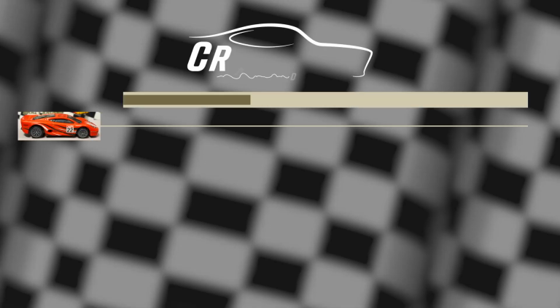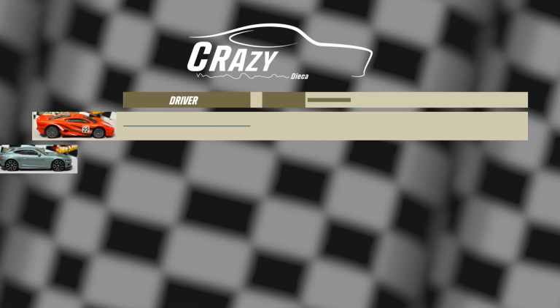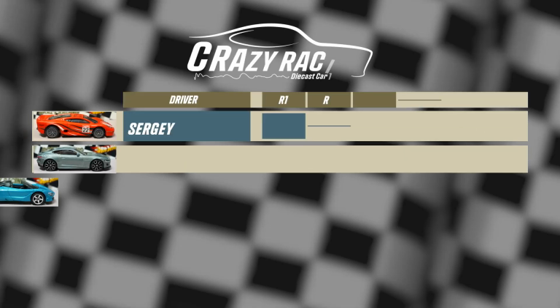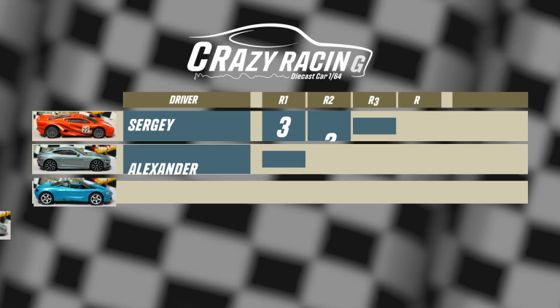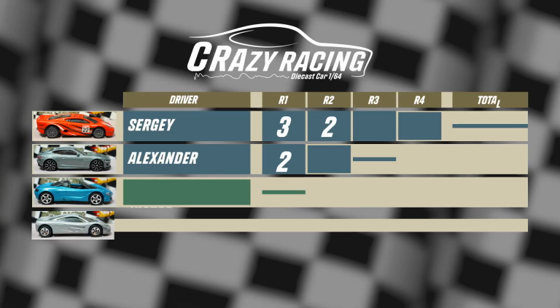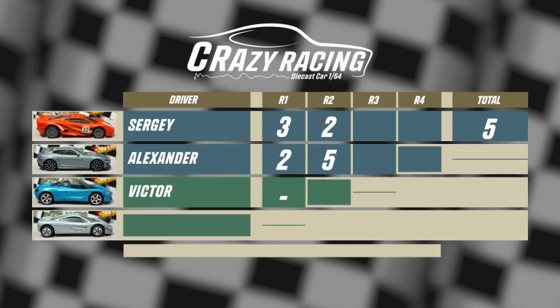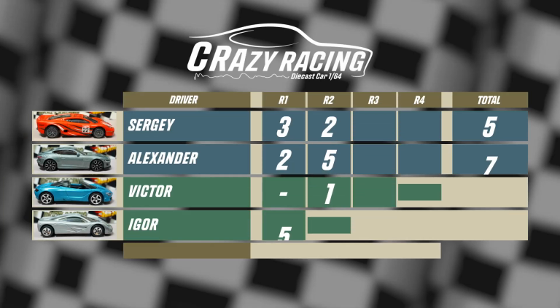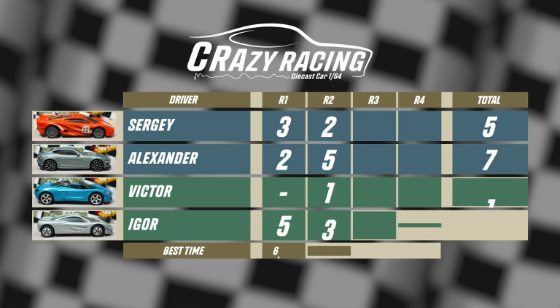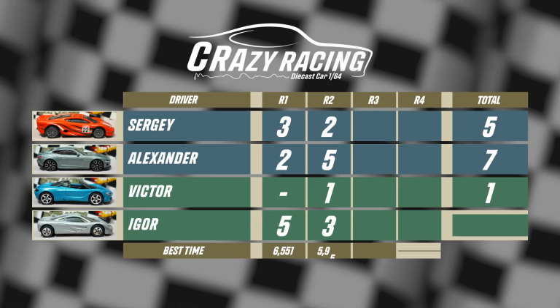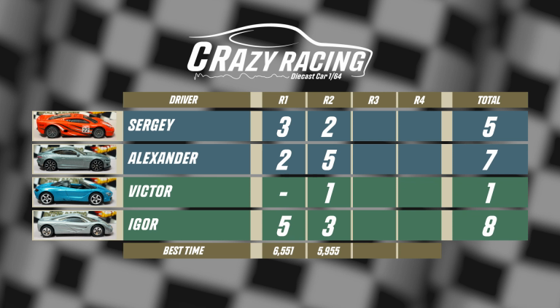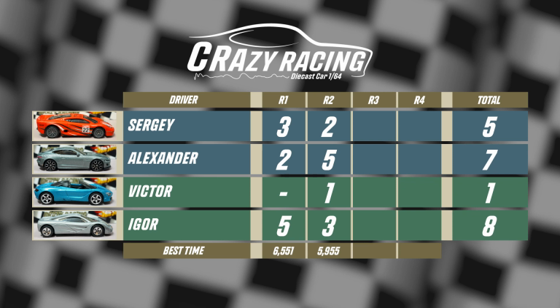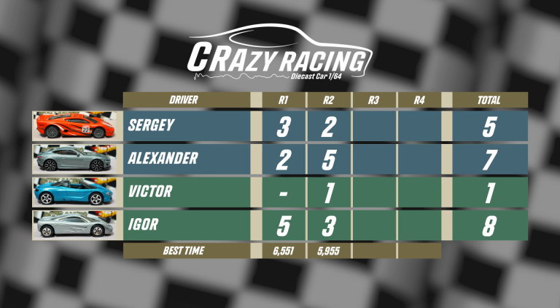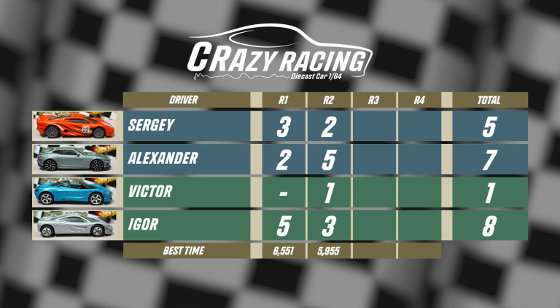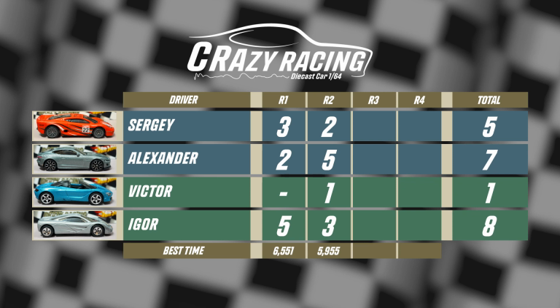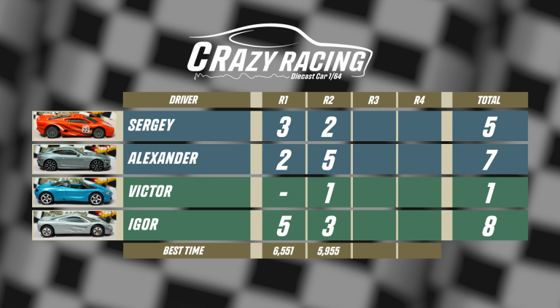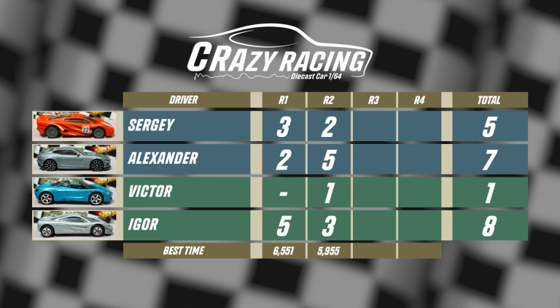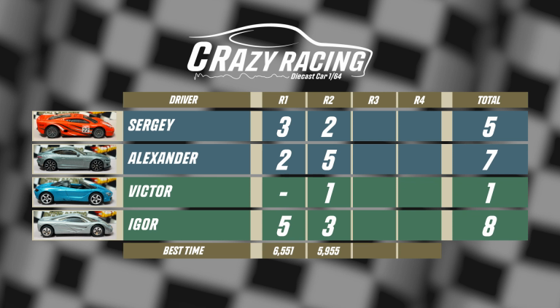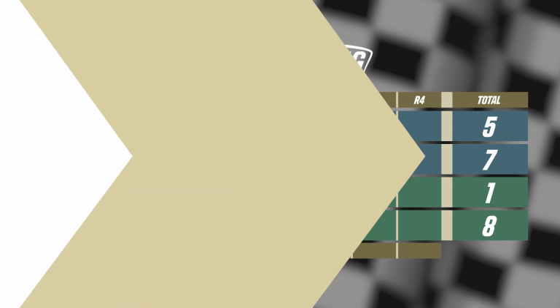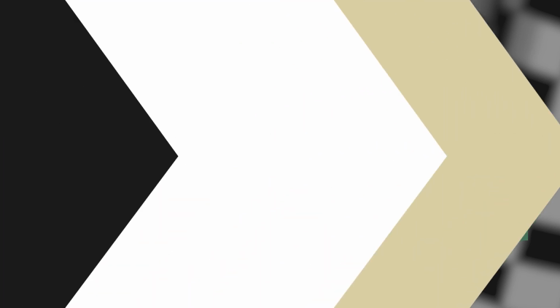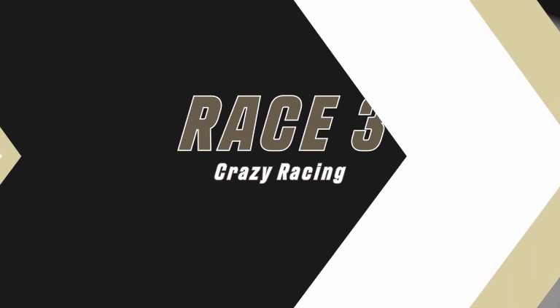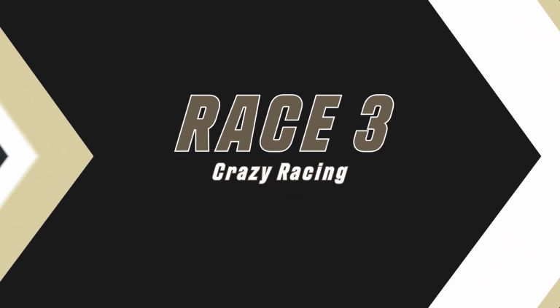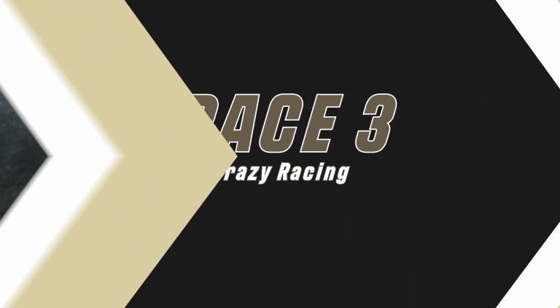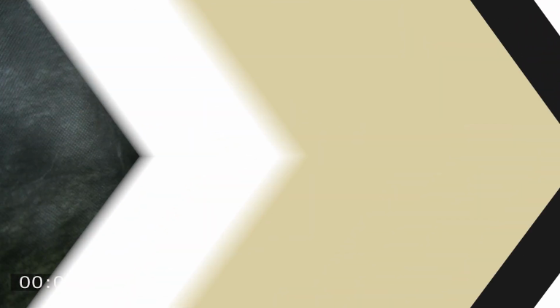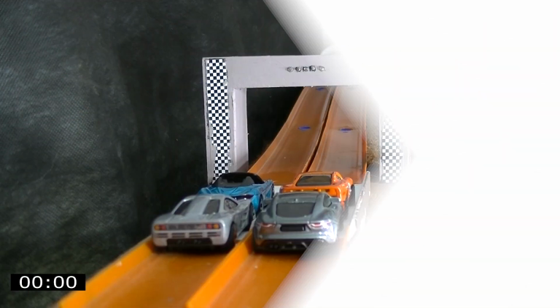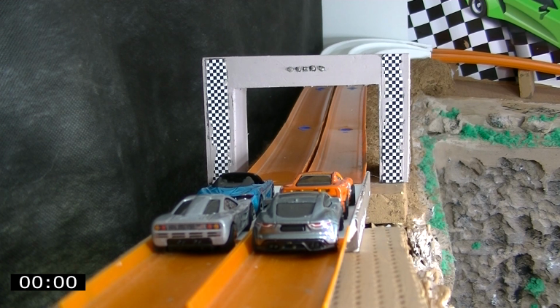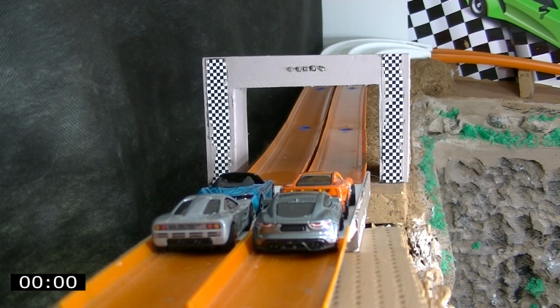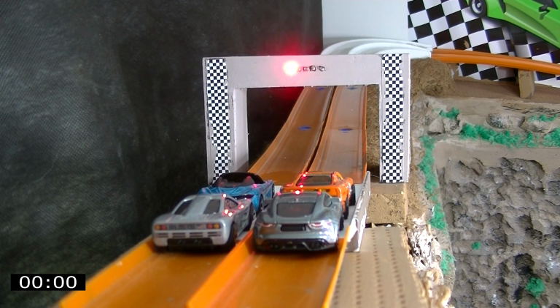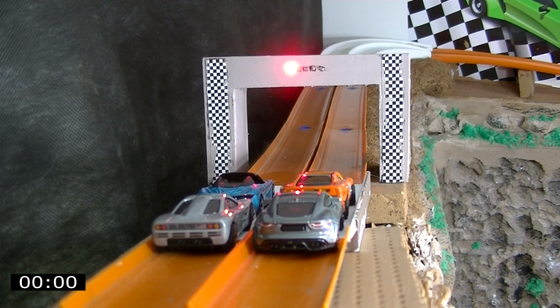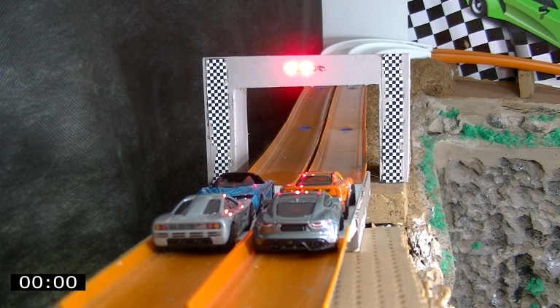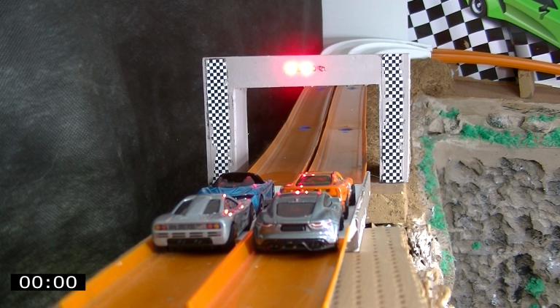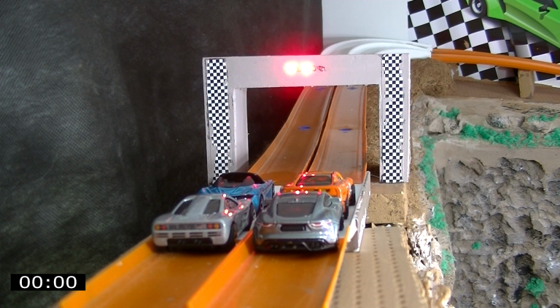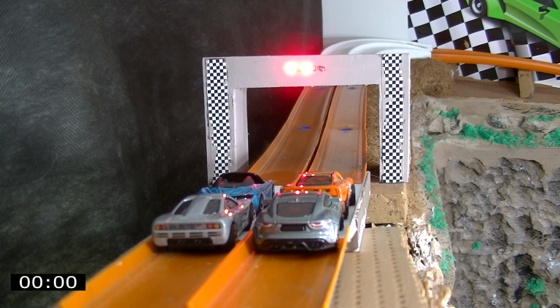Alexander confidently wins and shows the best result in time, but Eiger still holds the lead in the race. Victor takes the first starting line — we hope this will help him show a good result.